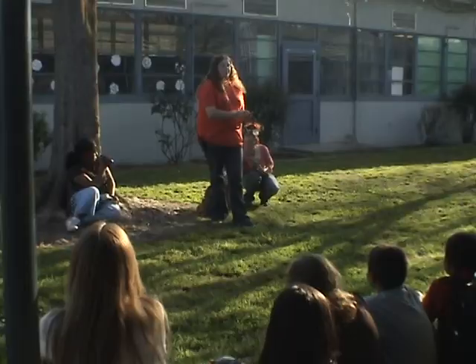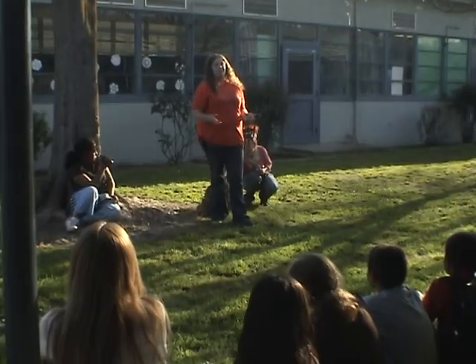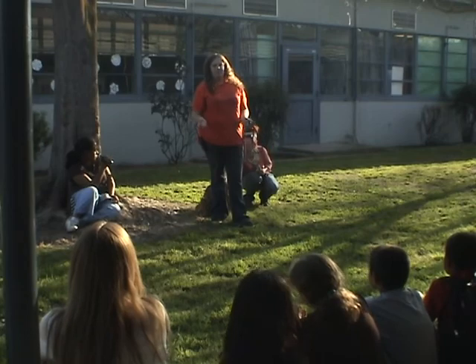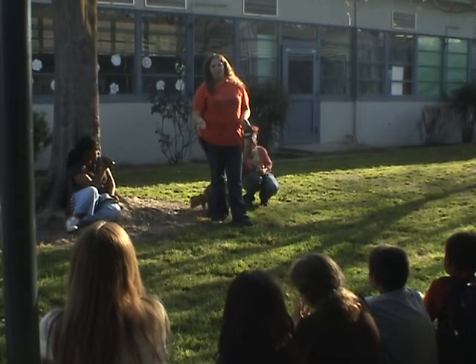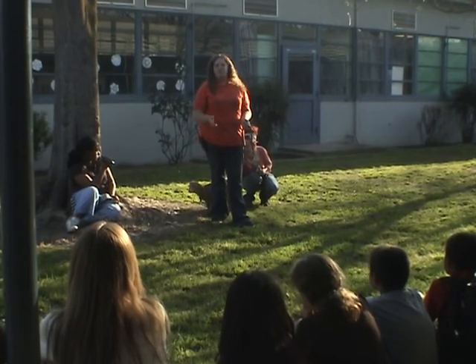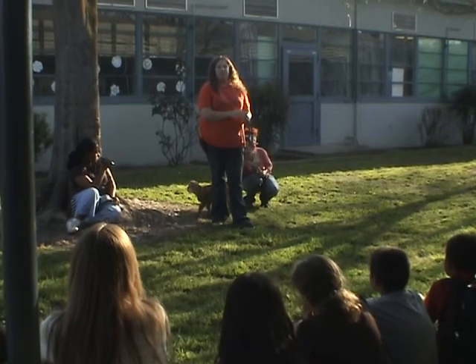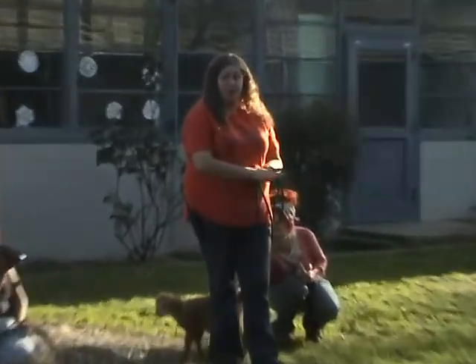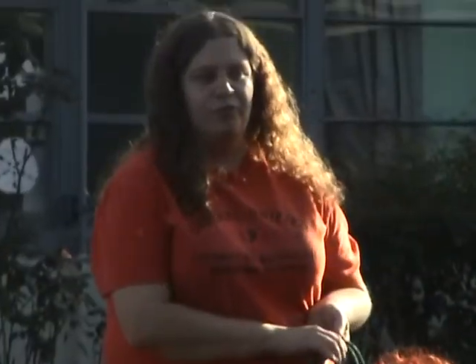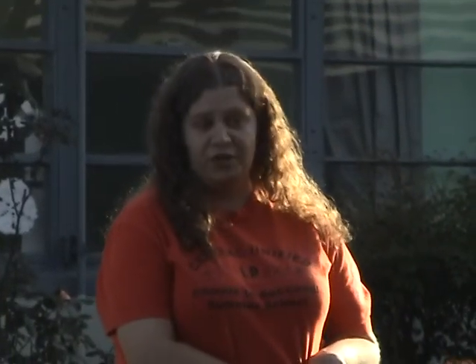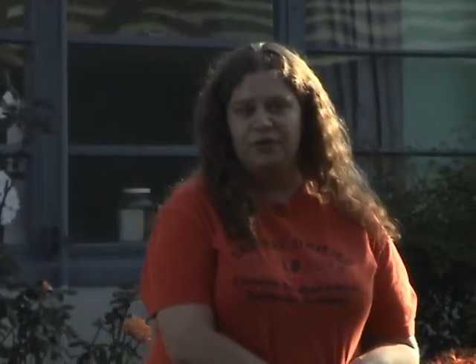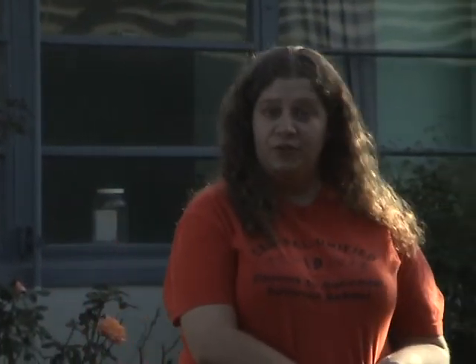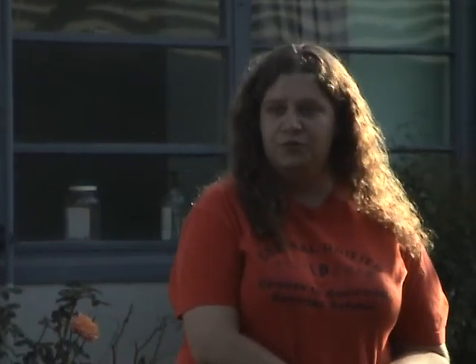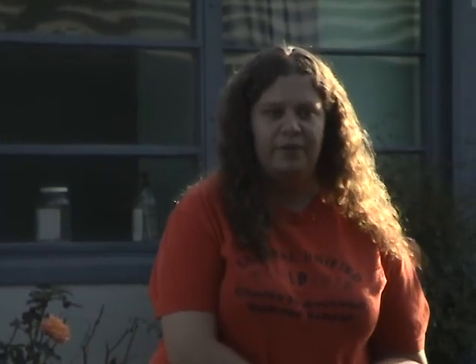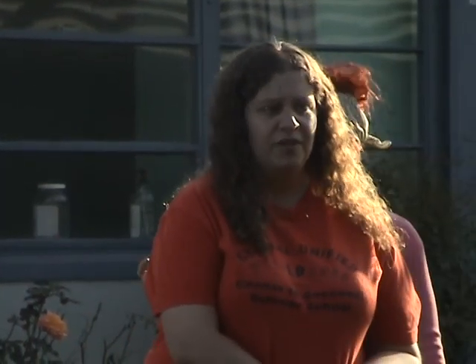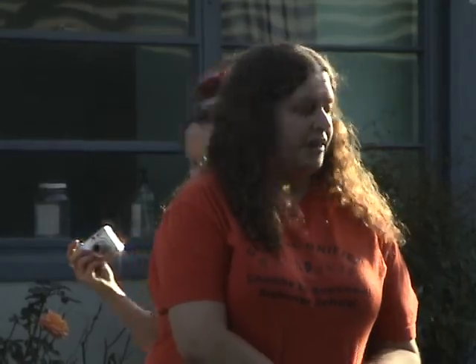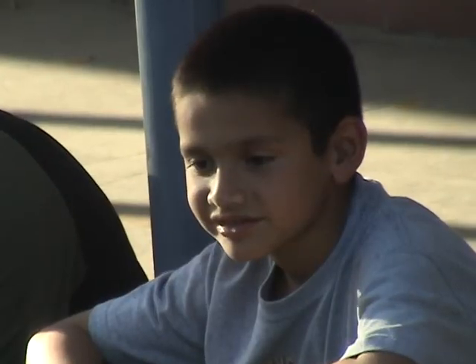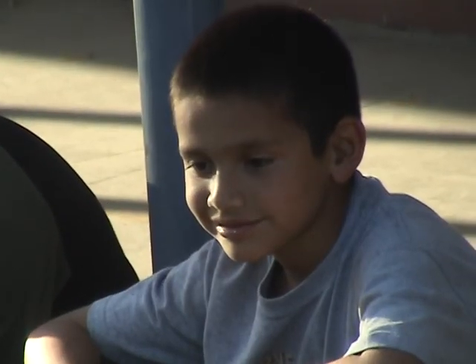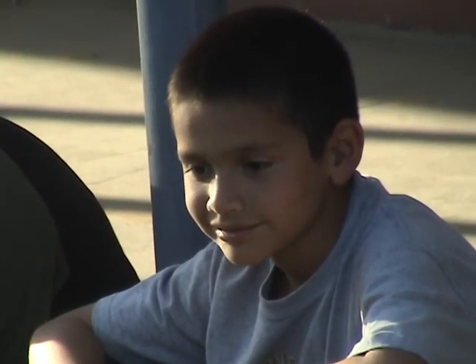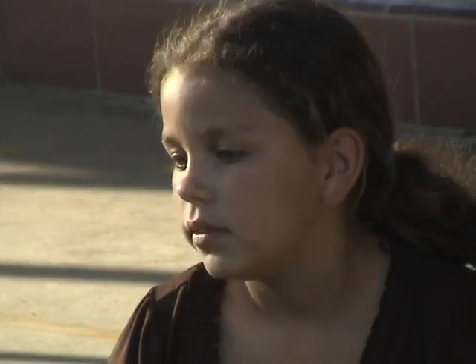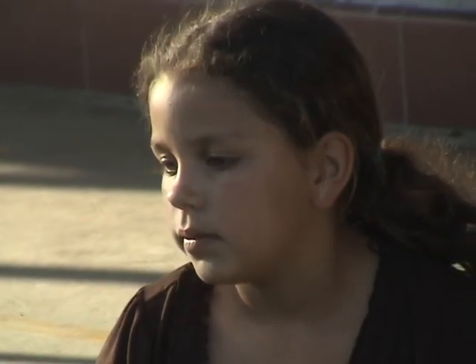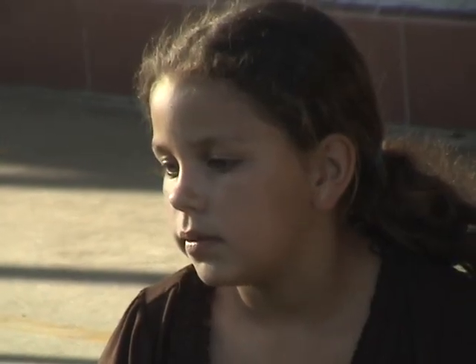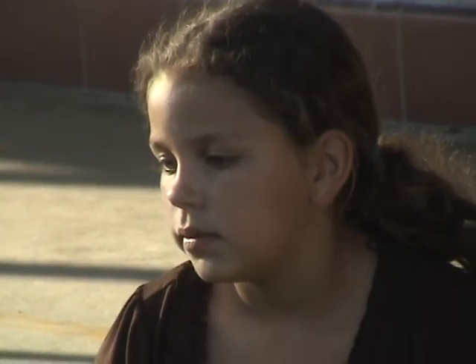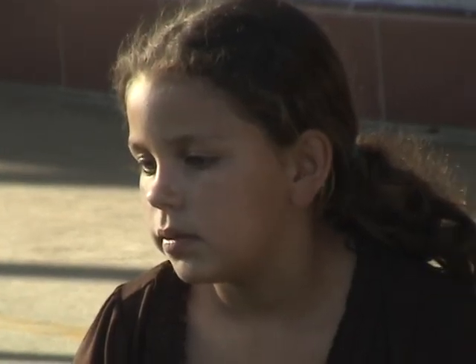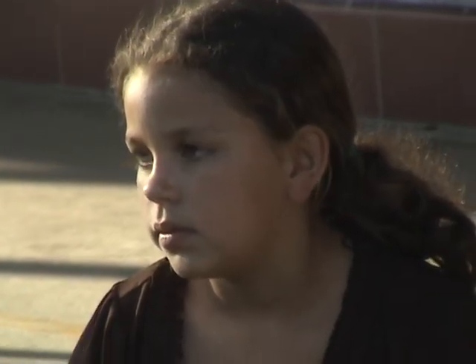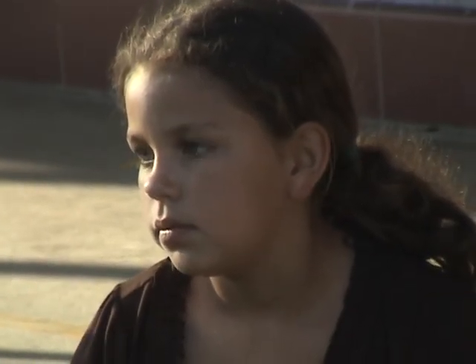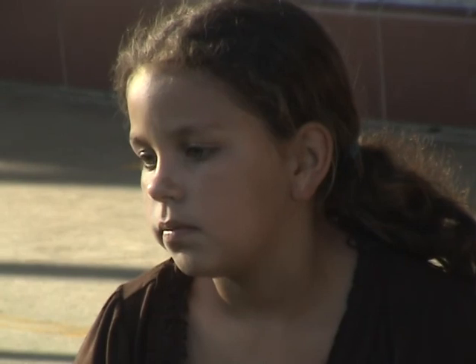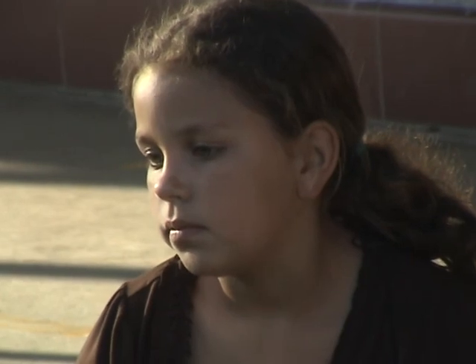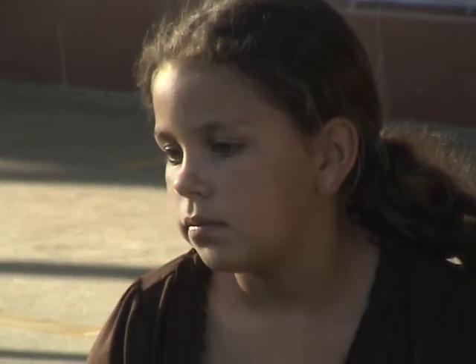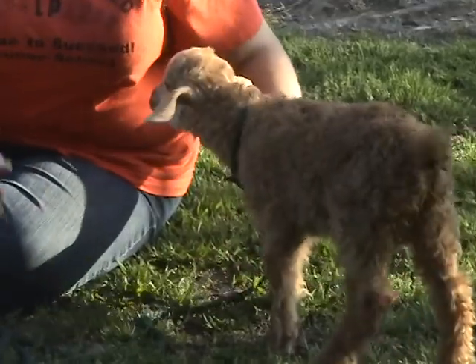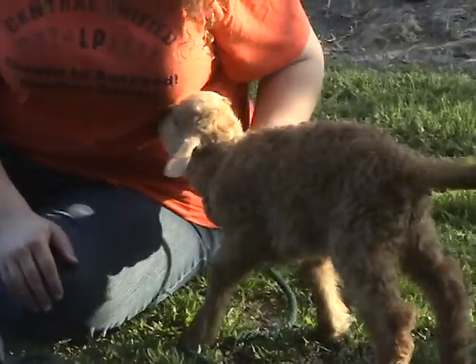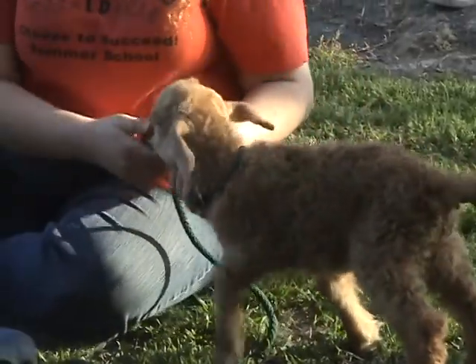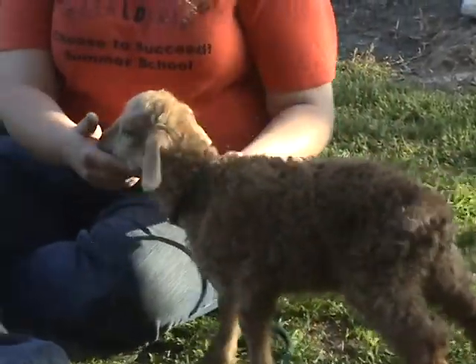Sometimes when animals have babies, especially if they're young or first-time mothers, they don't know what to do with their babies. His mom had two babies. The first baby, she said, 'Oh look, that's my baby. I like this baby.' And then she had a second baby and she said, 'Oh, that one's not mine.'